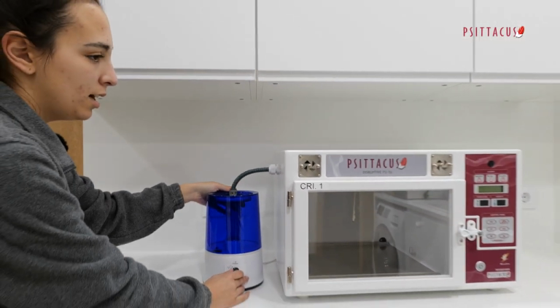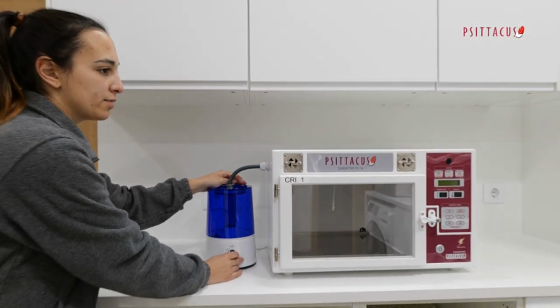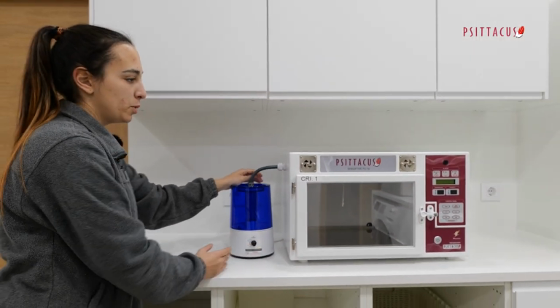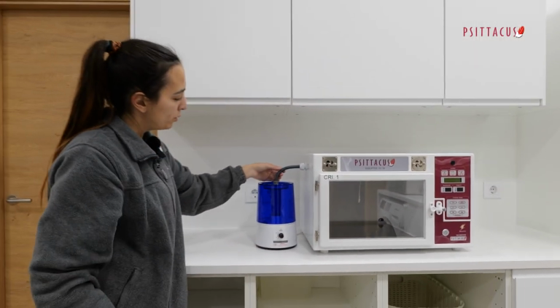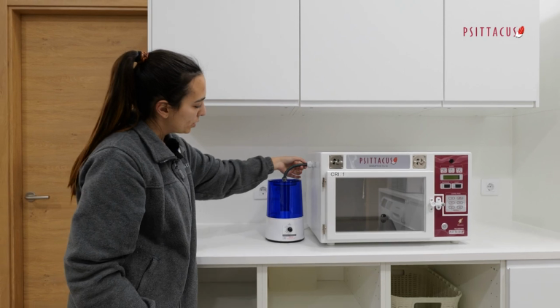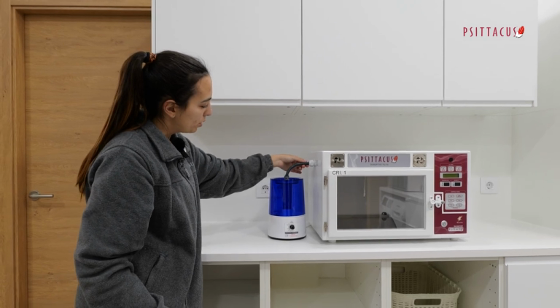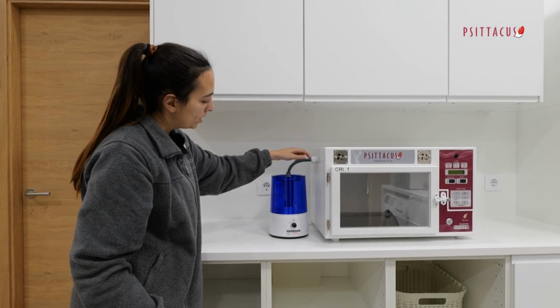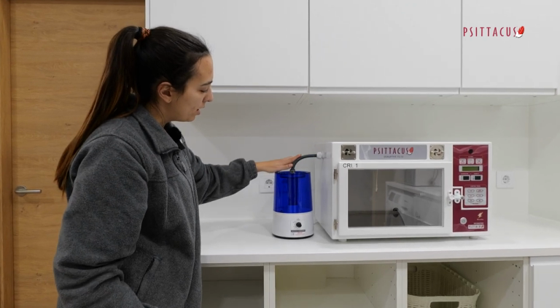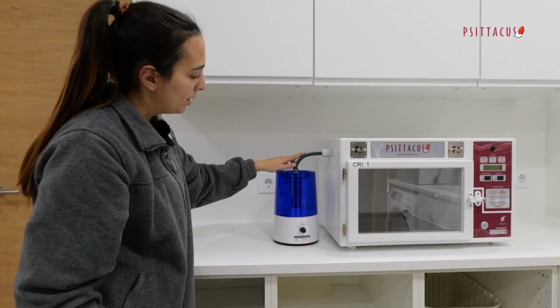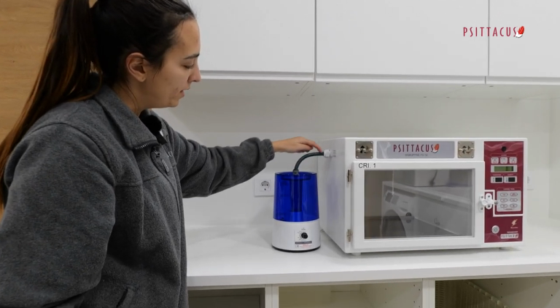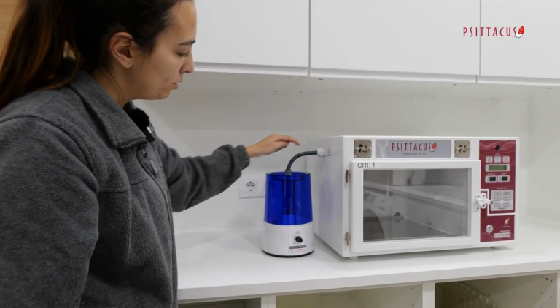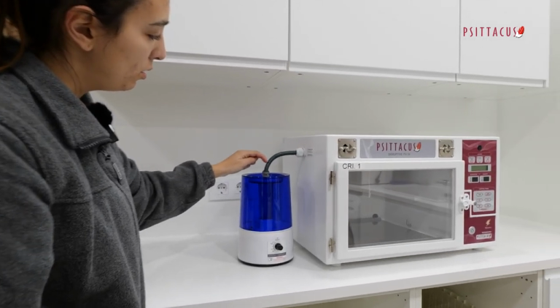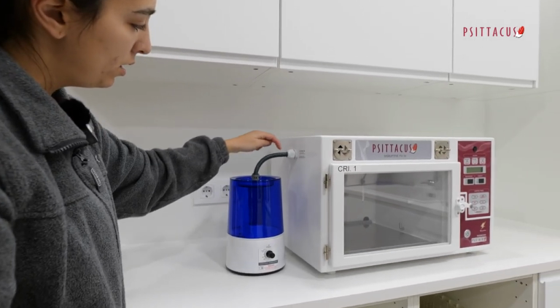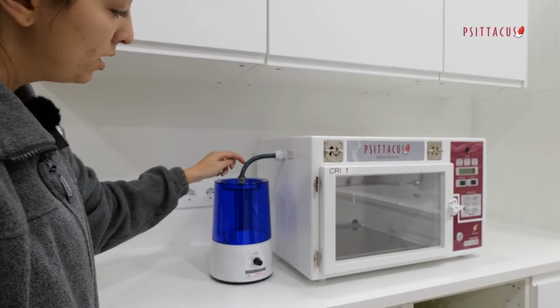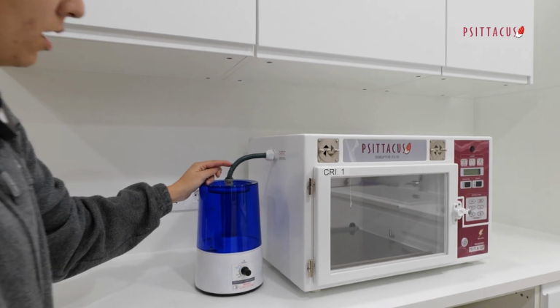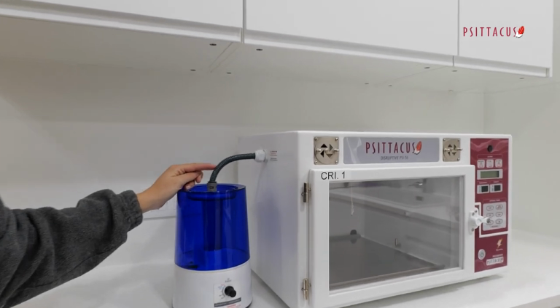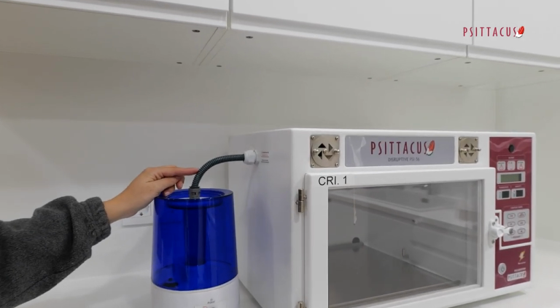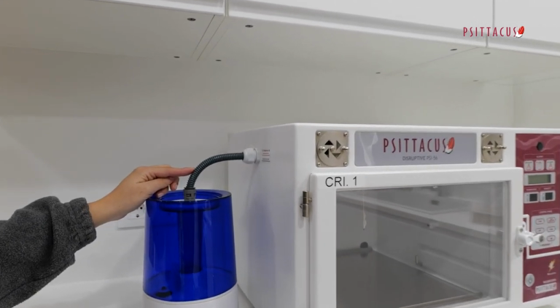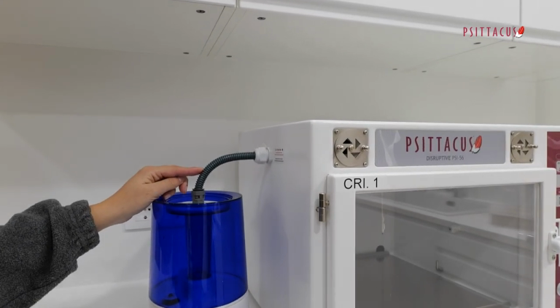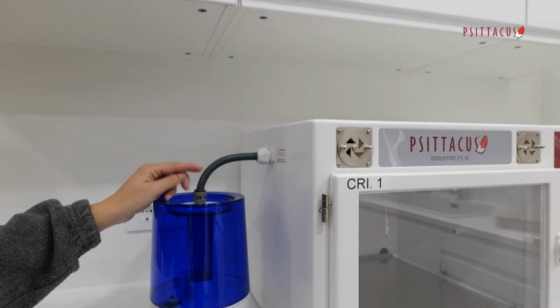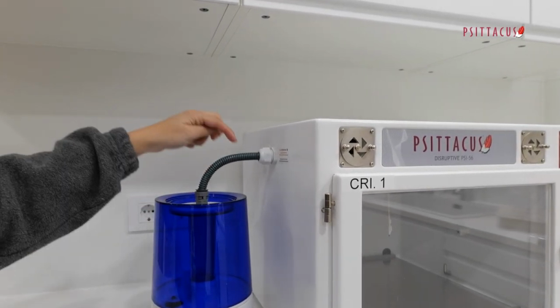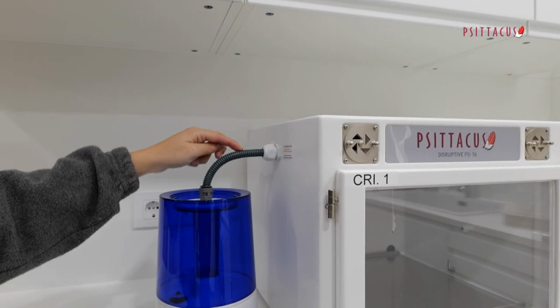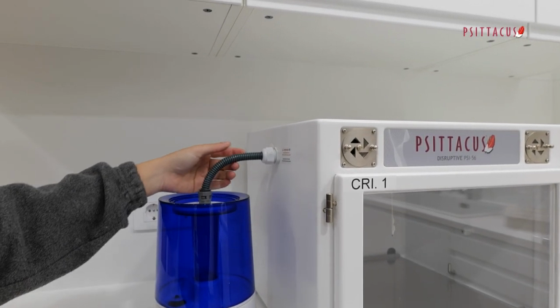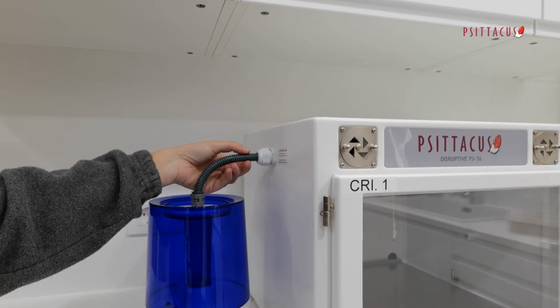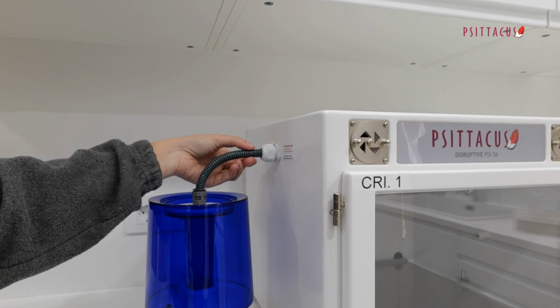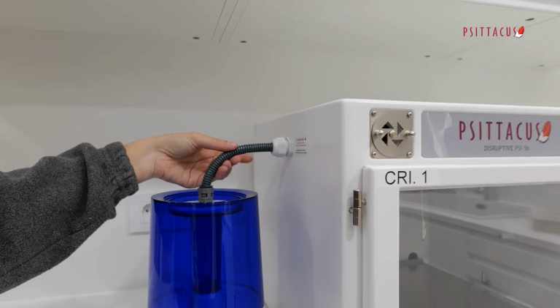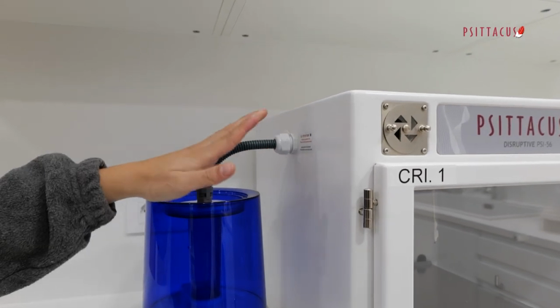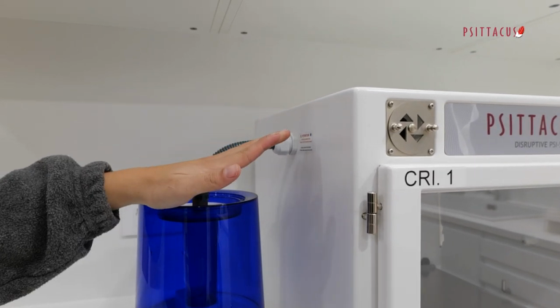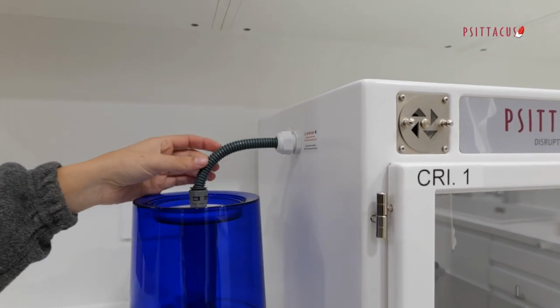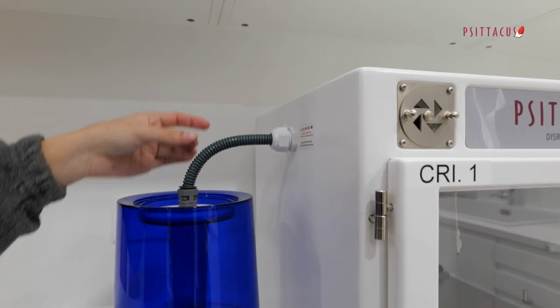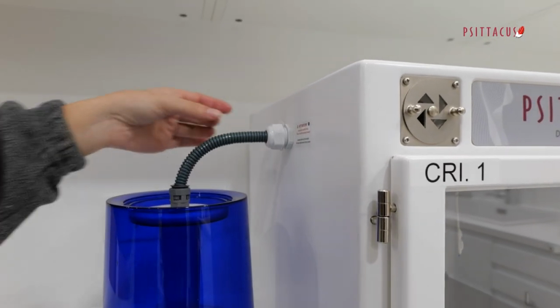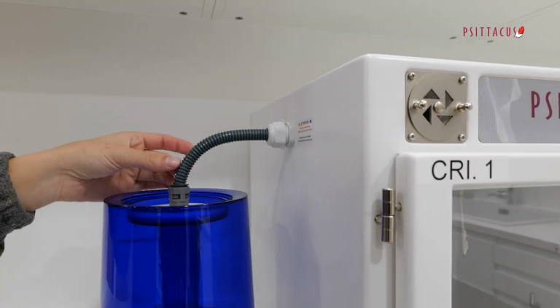As far as possible, we should try to avoid bendings, especially upwards. It should be flat or diagonal but with no bendings.